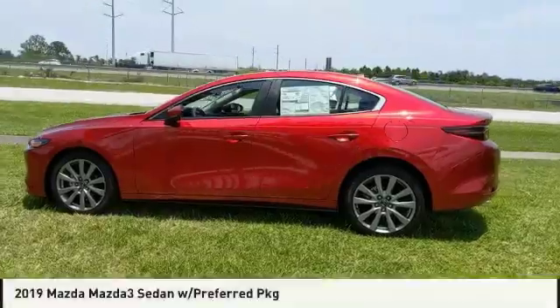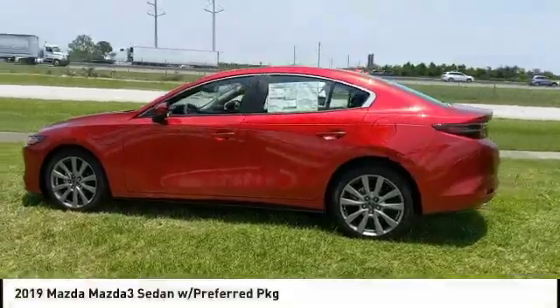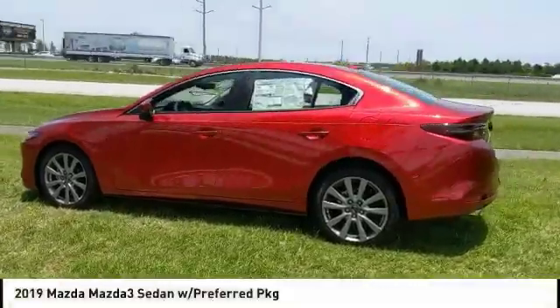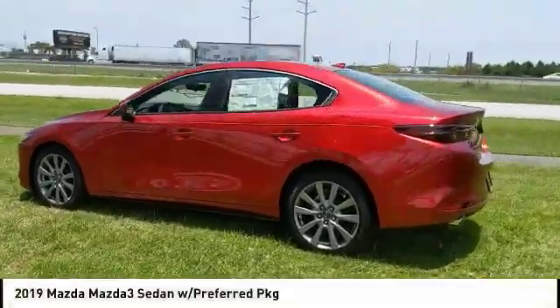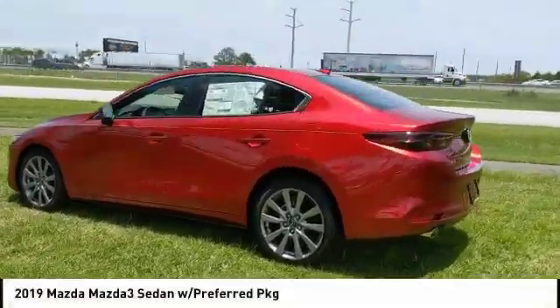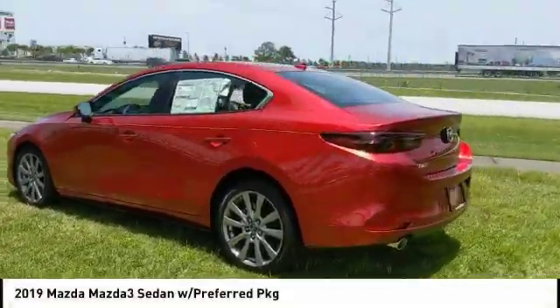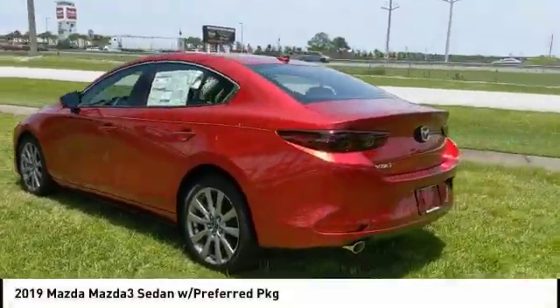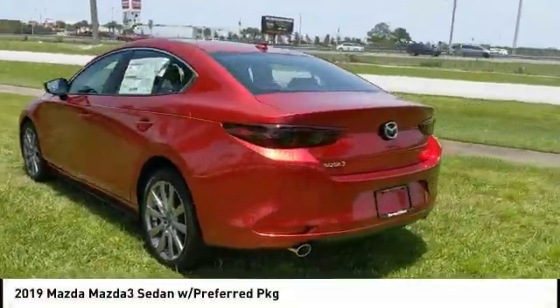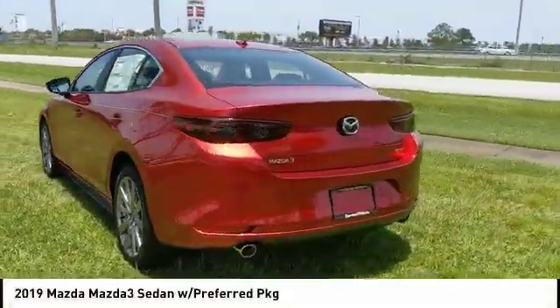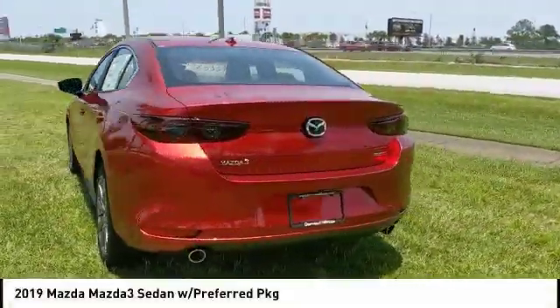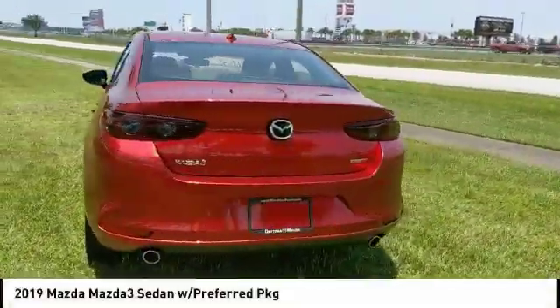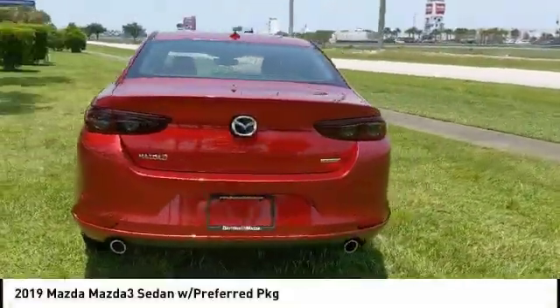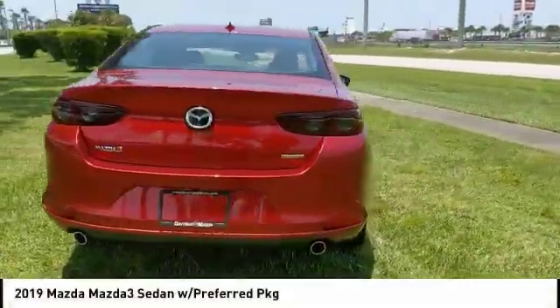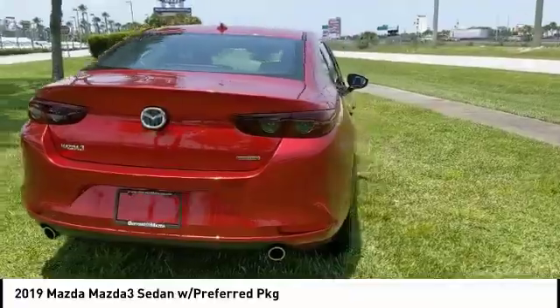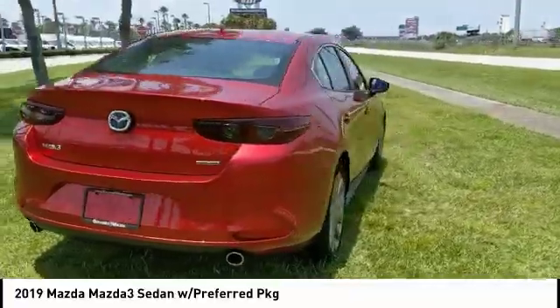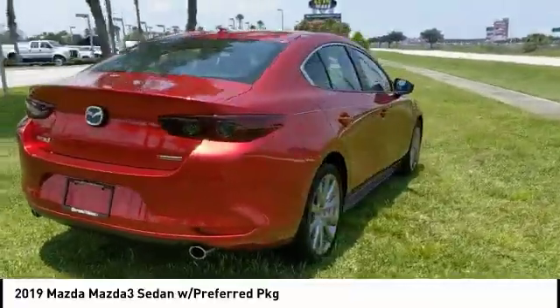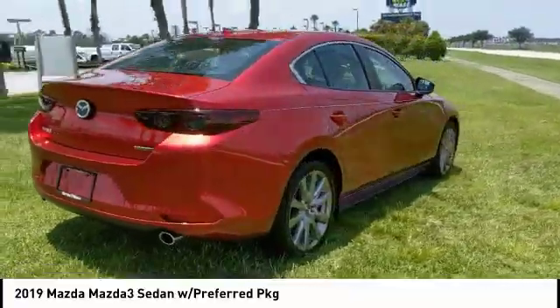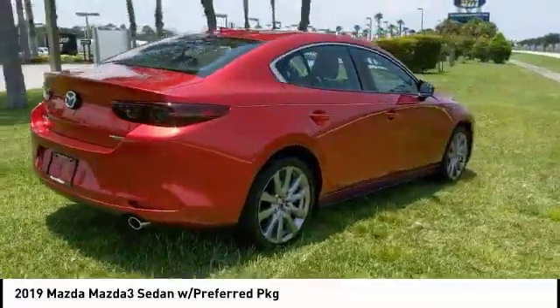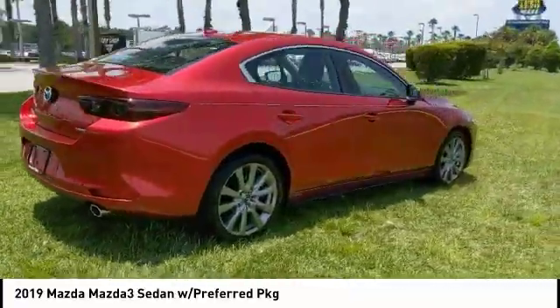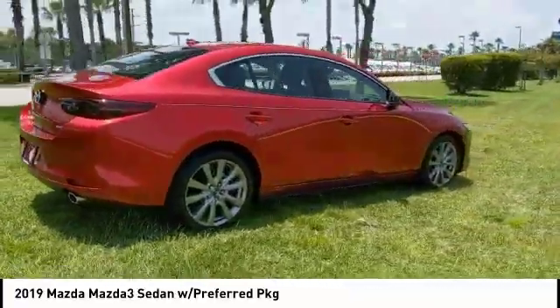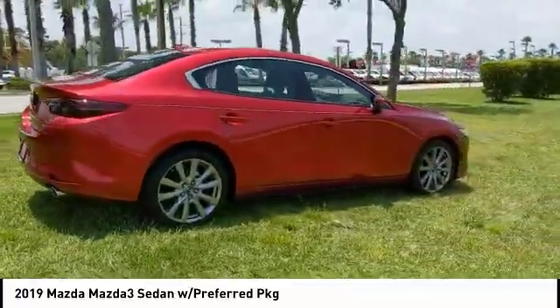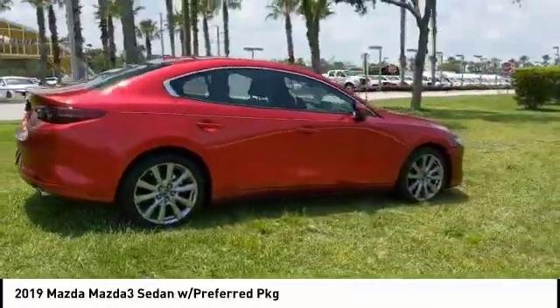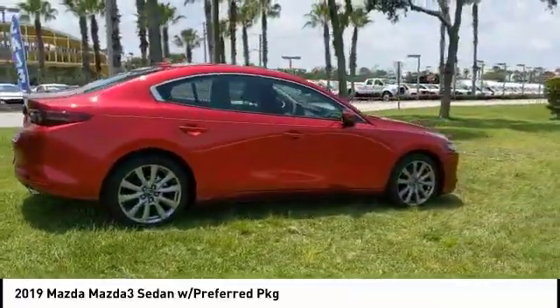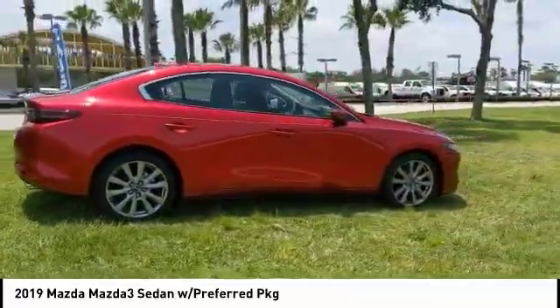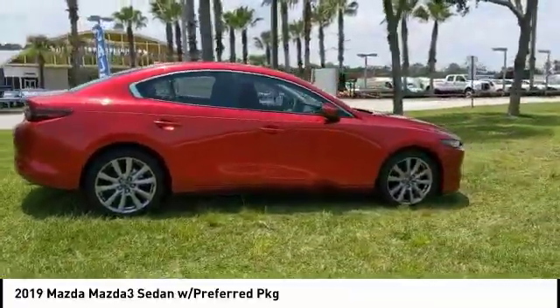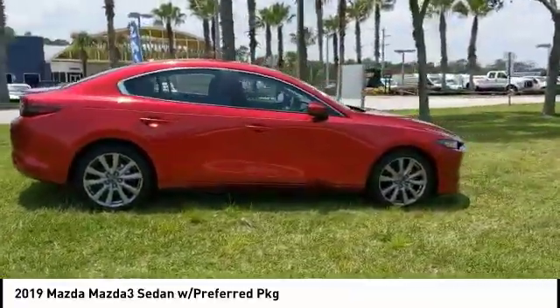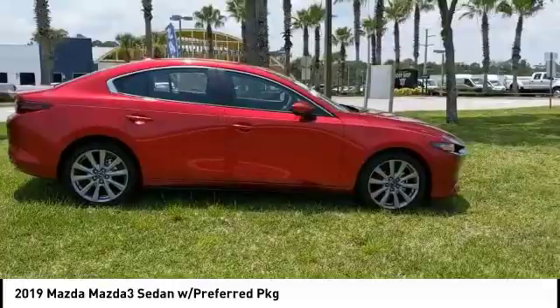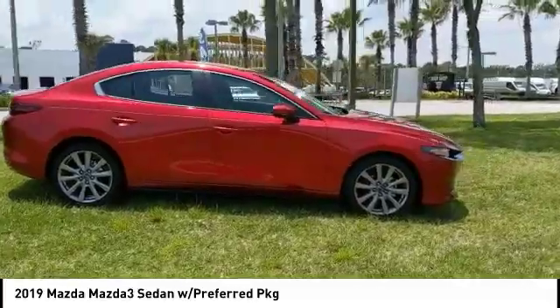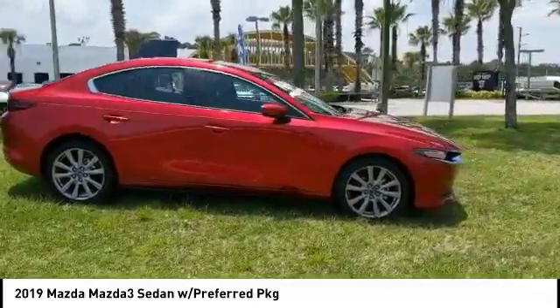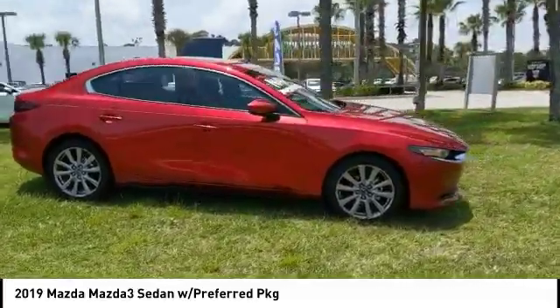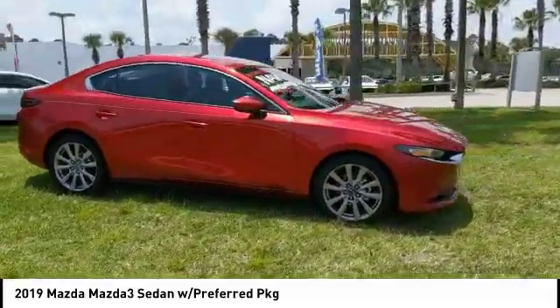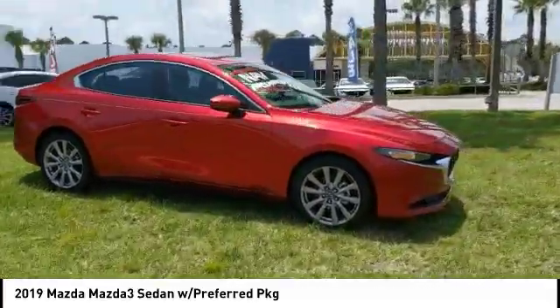Don't miss this vehicle. Make a great choice today with this must-have ride. Learn more about this vehicle by contacting the dealership today and complete your driving dreams. And is priced below $25,000.